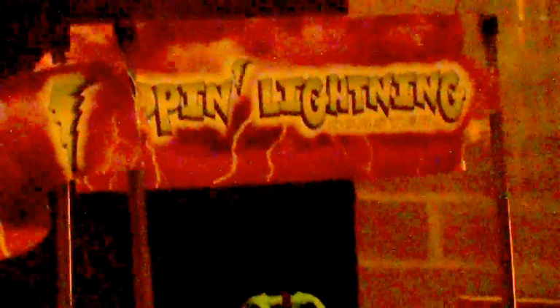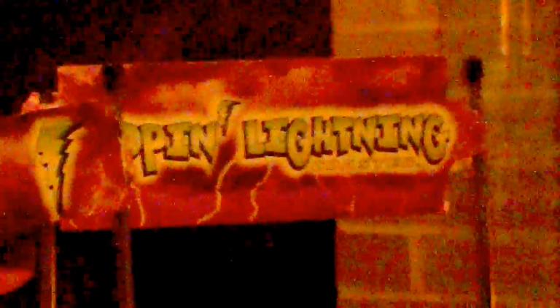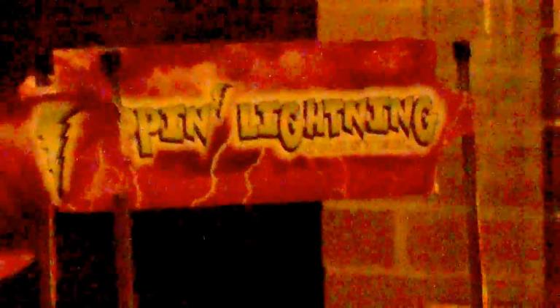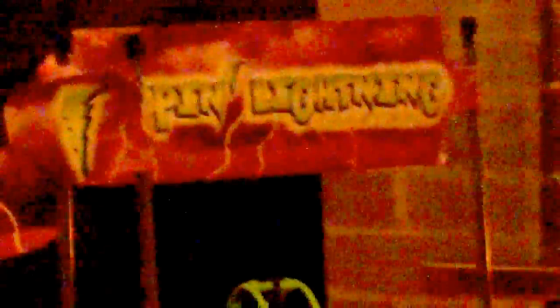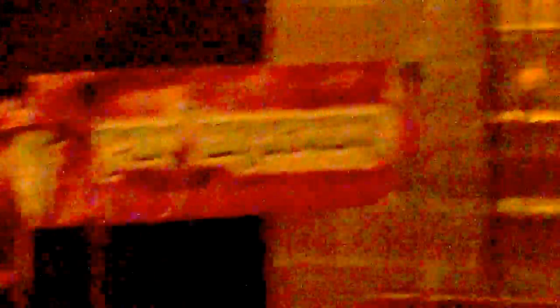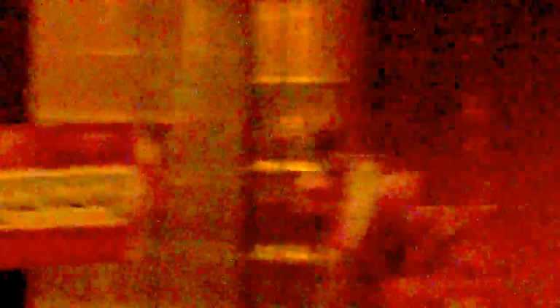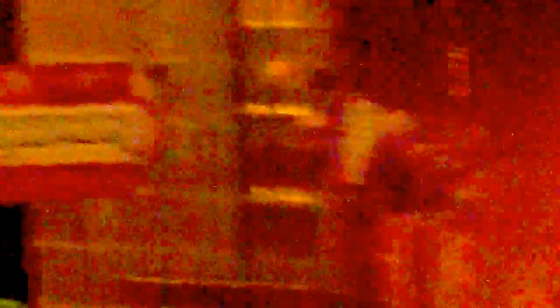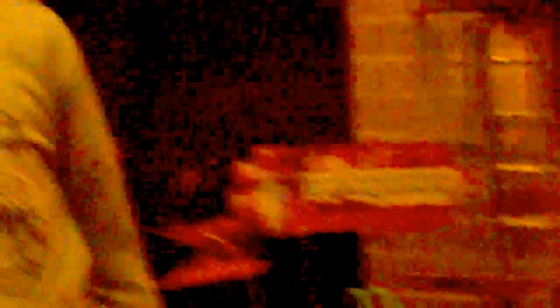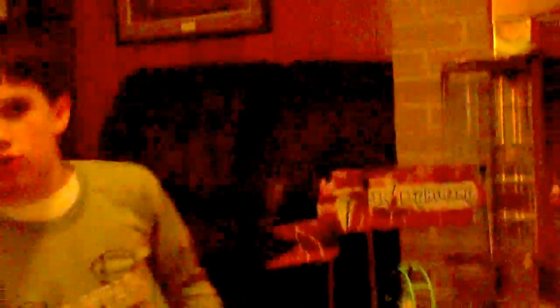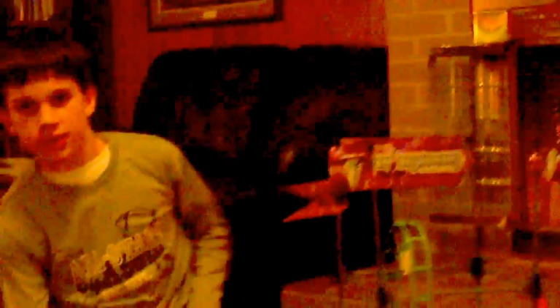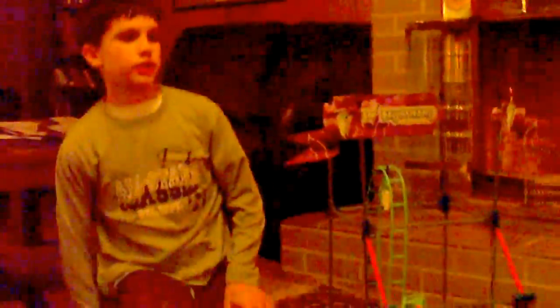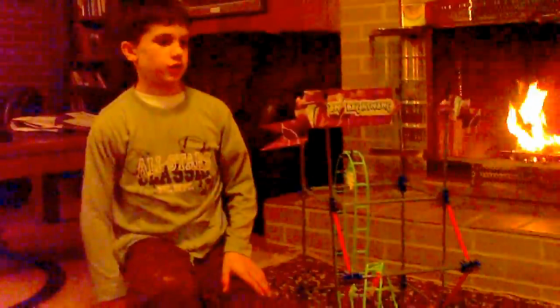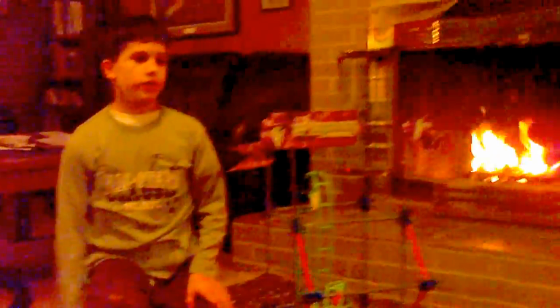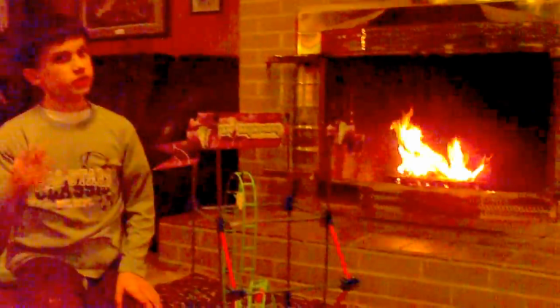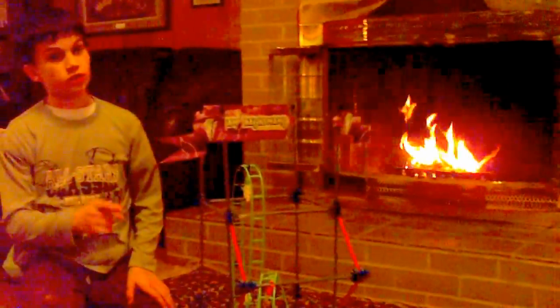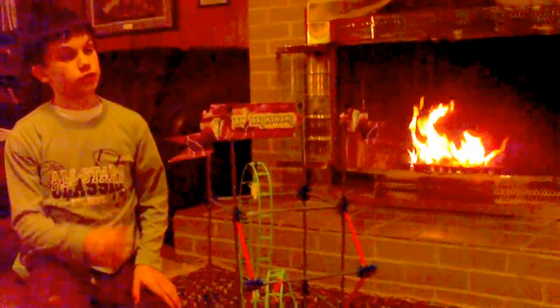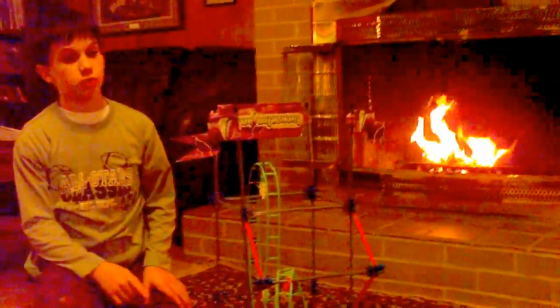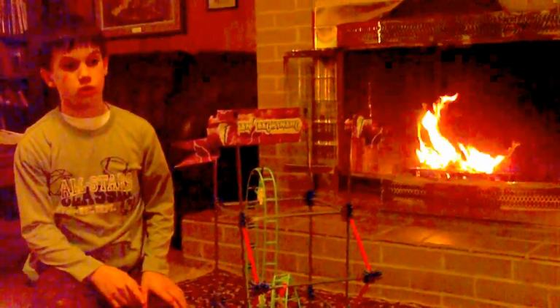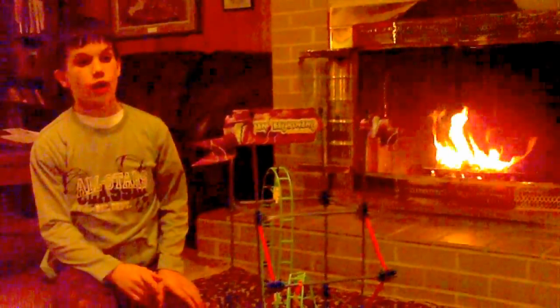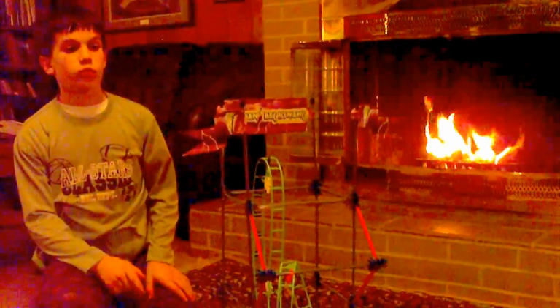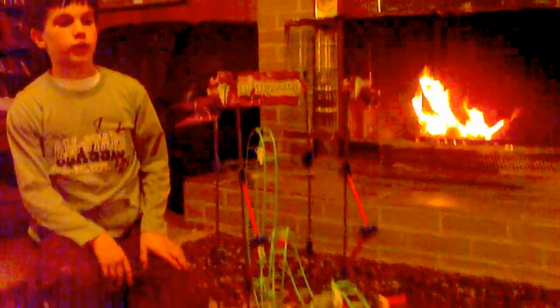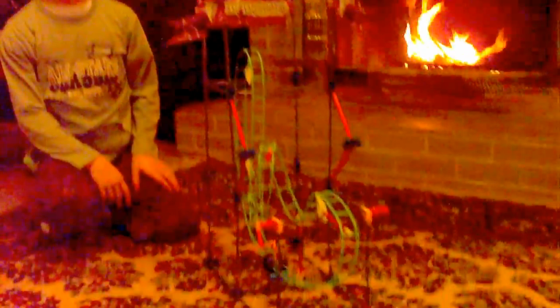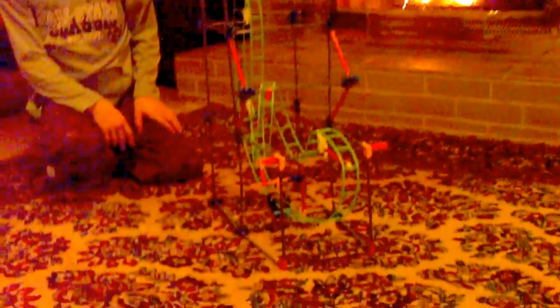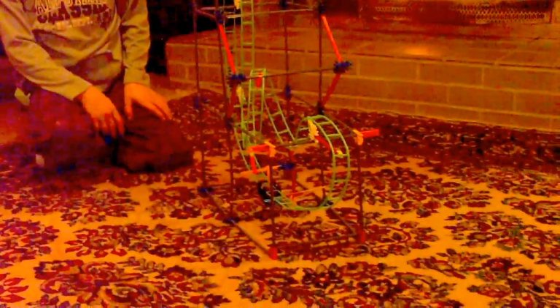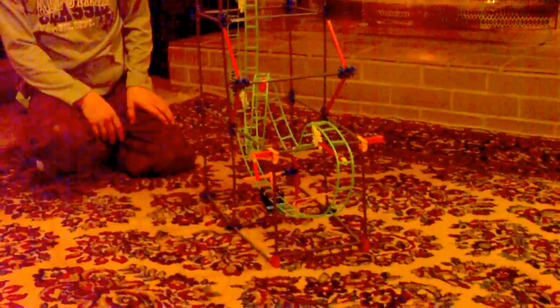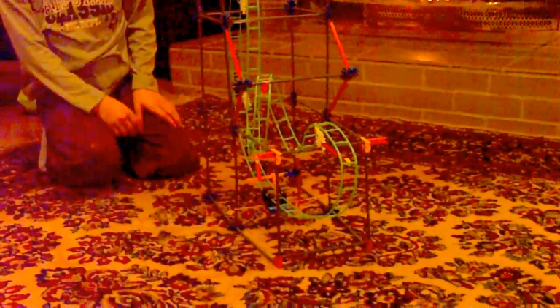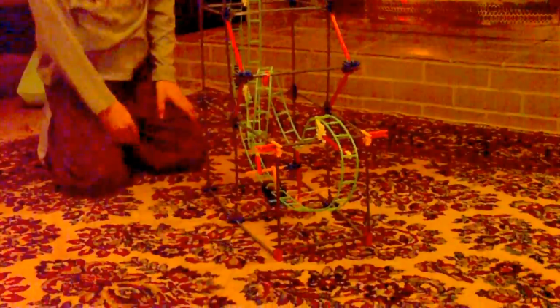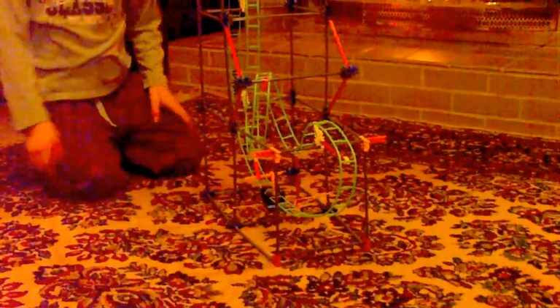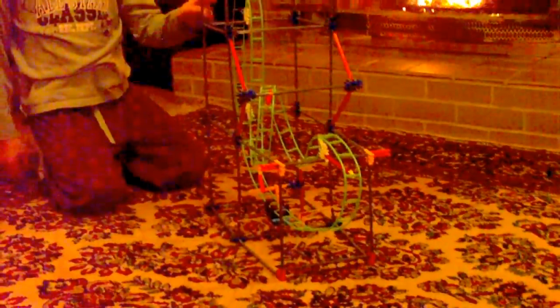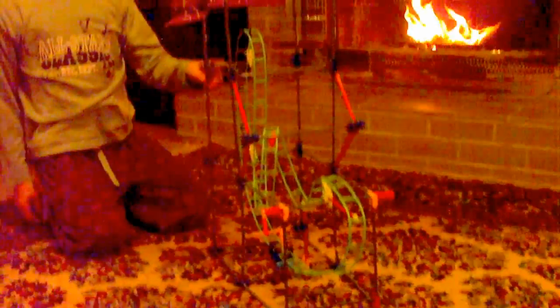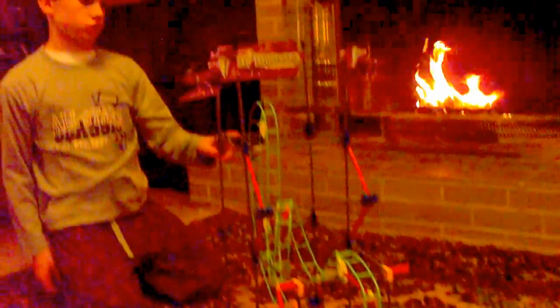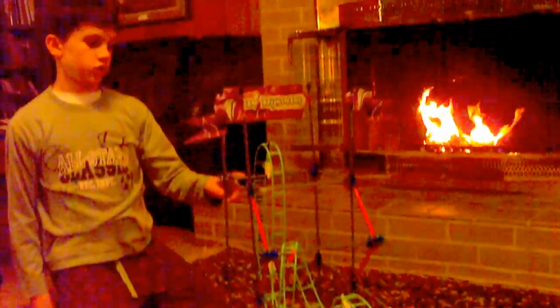Hi guys, it's me from MaxPod and I just wanted to show you my new Lupin Lightning Coaster. Now this isn't actually the original Lupin Lightning Coaster — this is one that I learned how to make off the internet. But this is the Lupin Lightning Coaster 2.